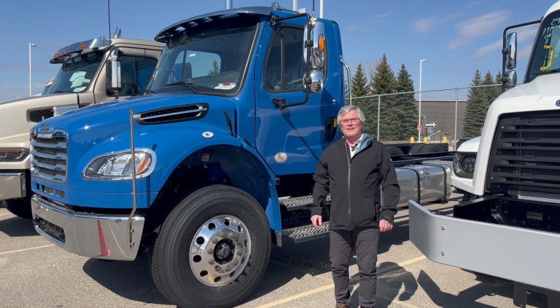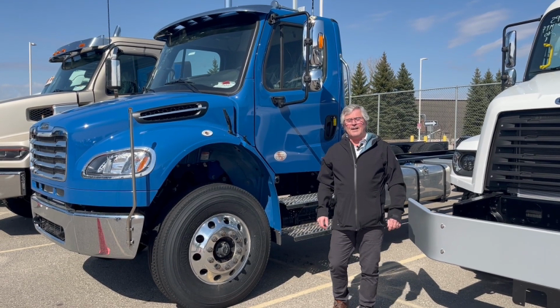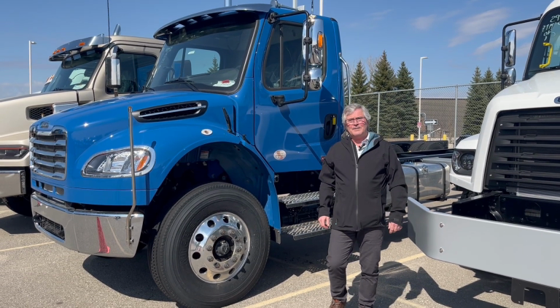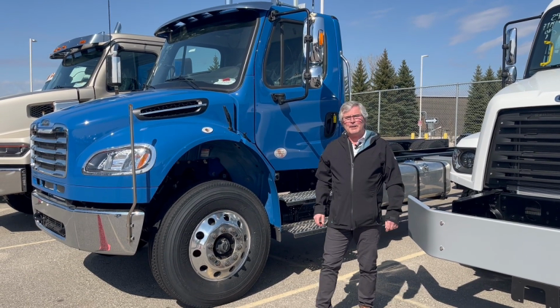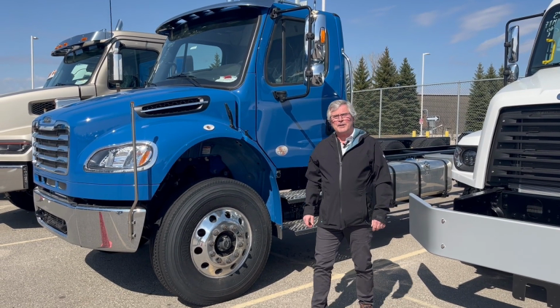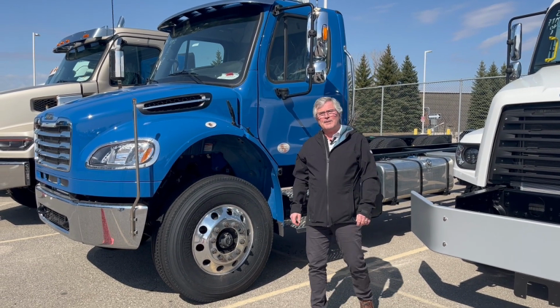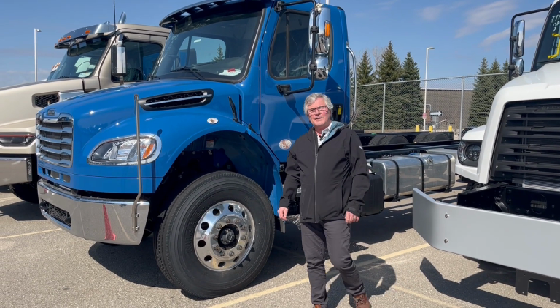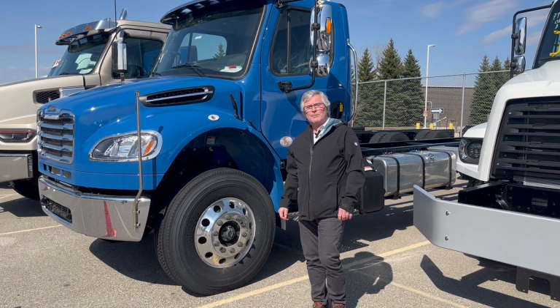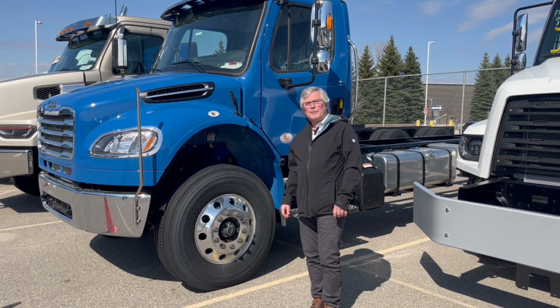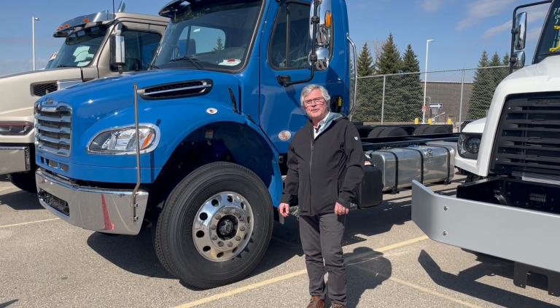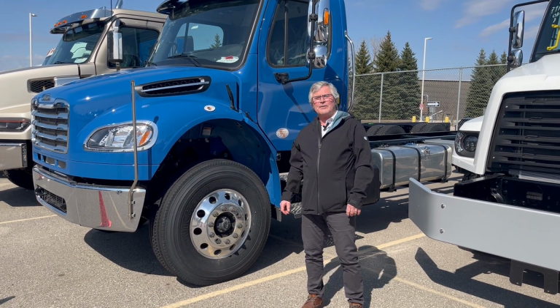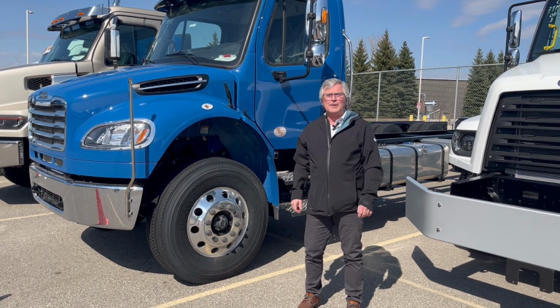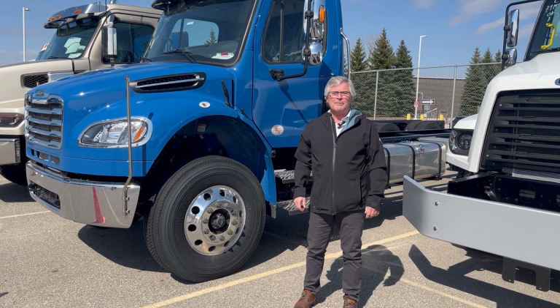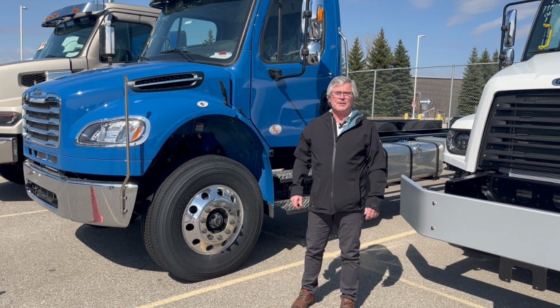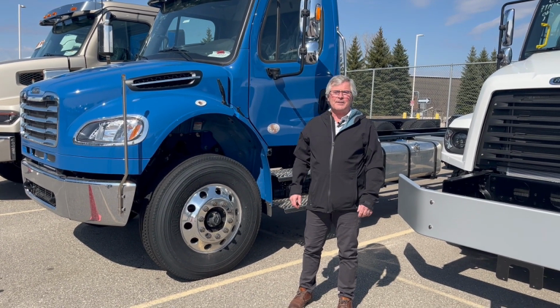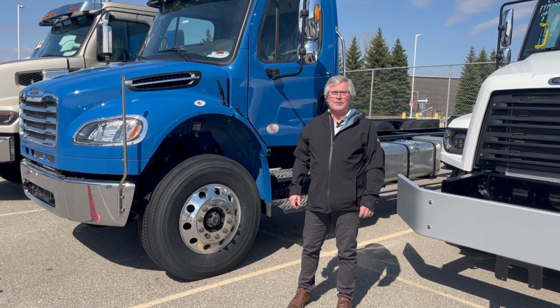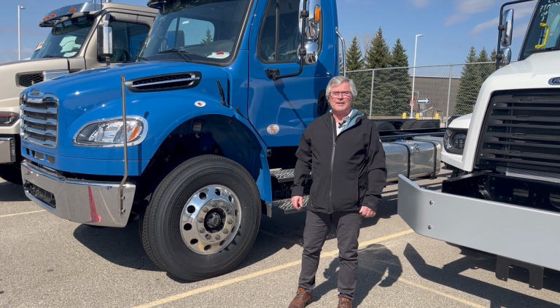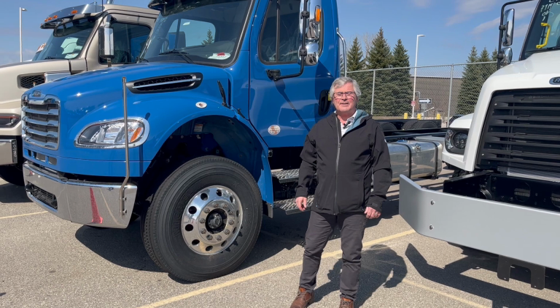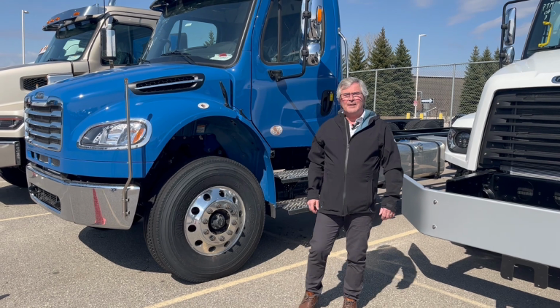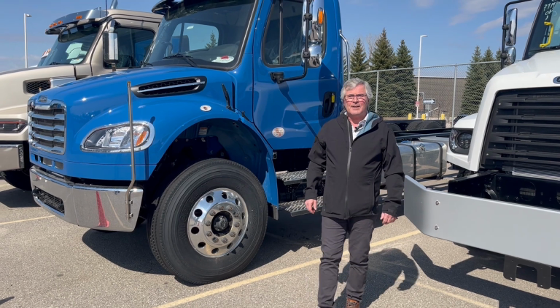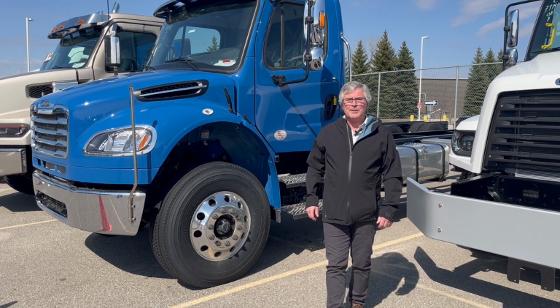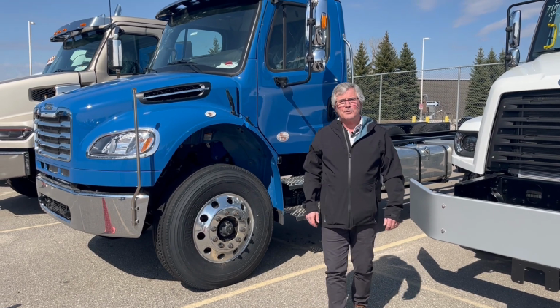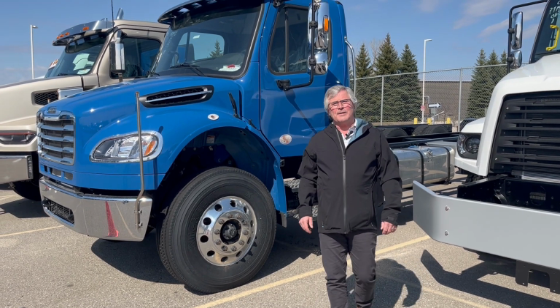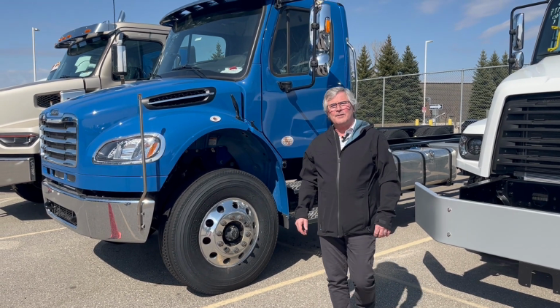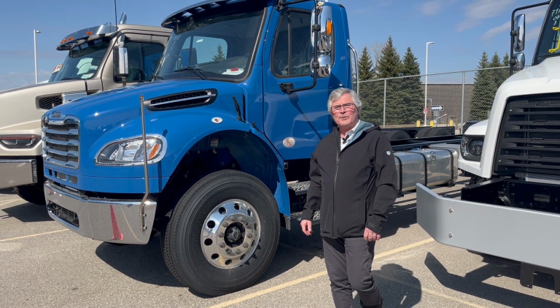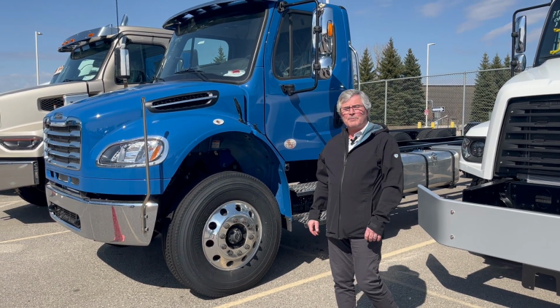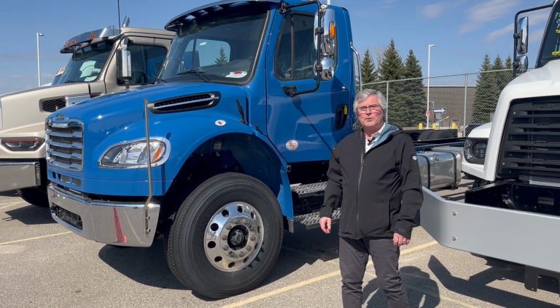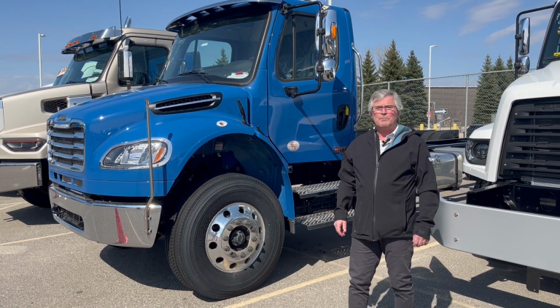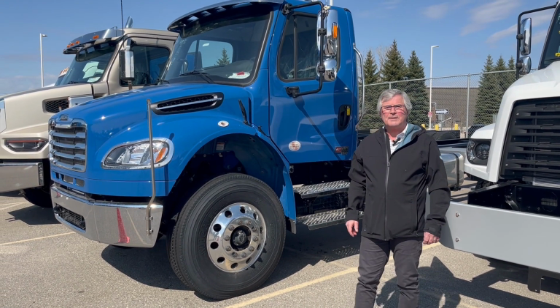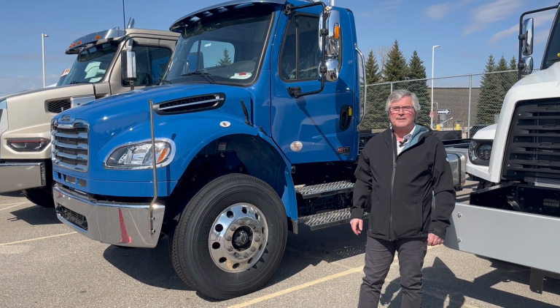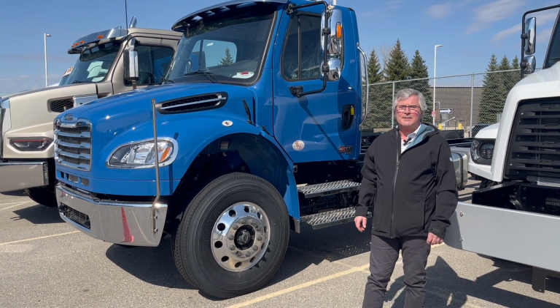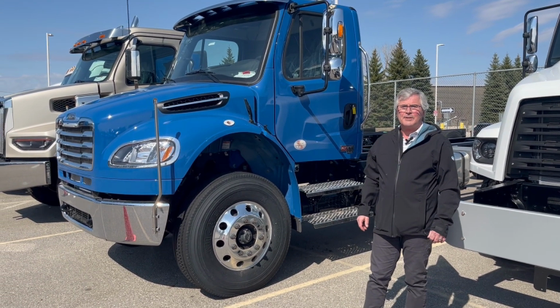Hi, my name is Jeff Keeley. I'm from Premier Truck Group in Cambridge, Ontario, Canada, and I'm going to show you the new M2 Plus series.